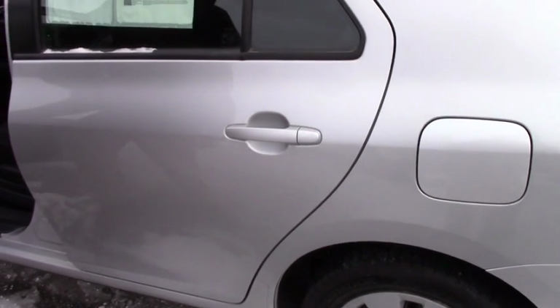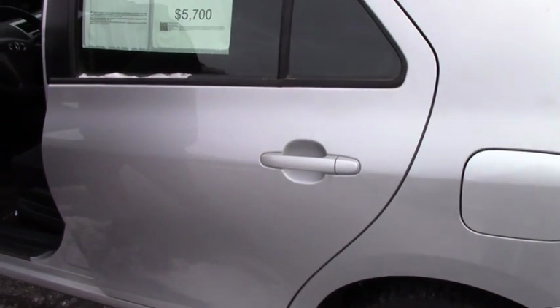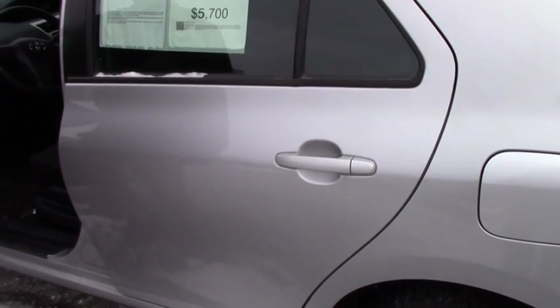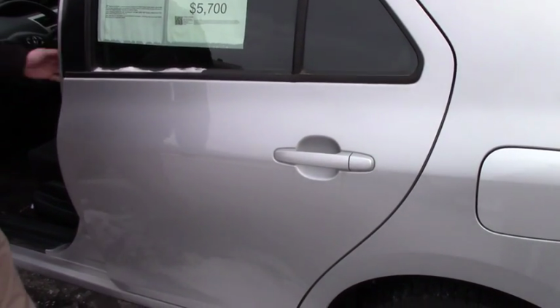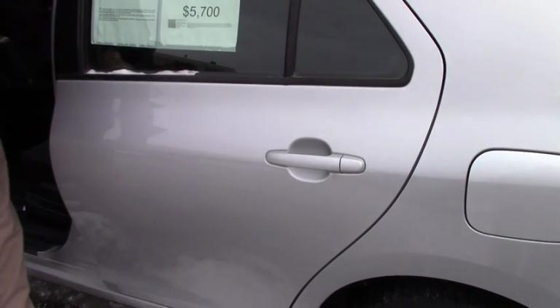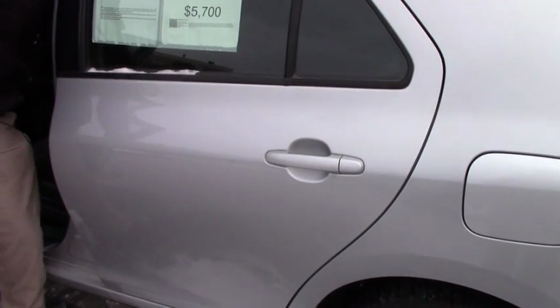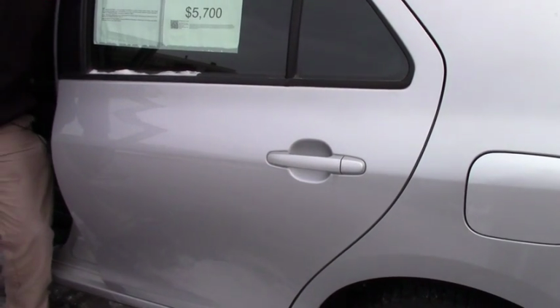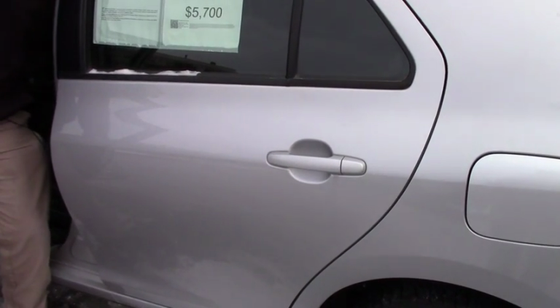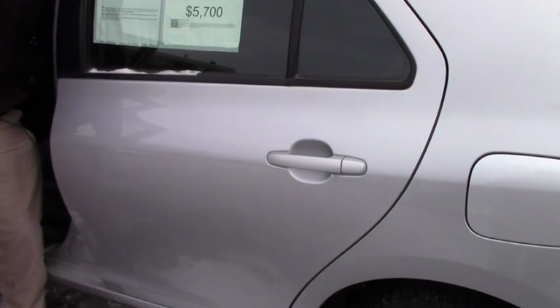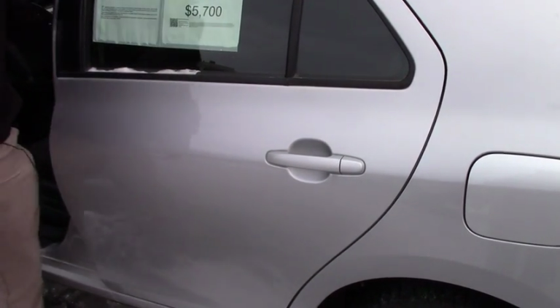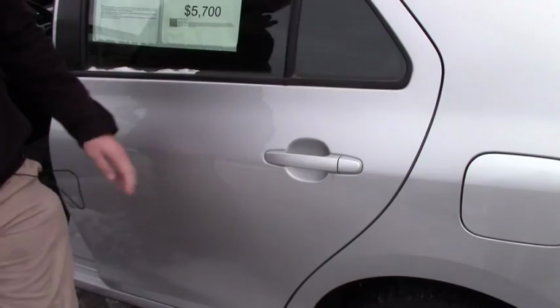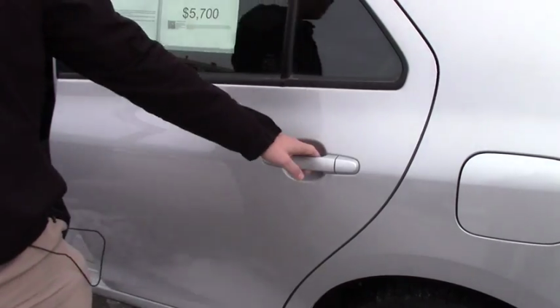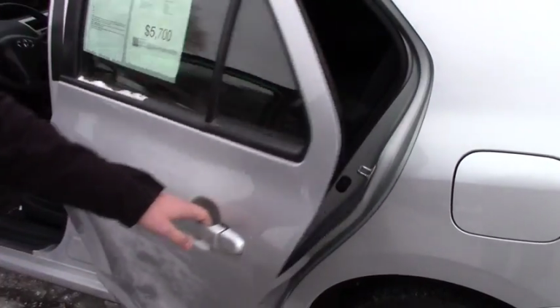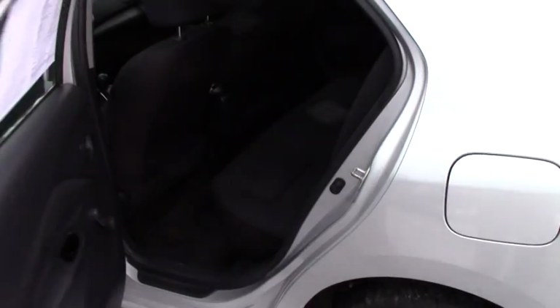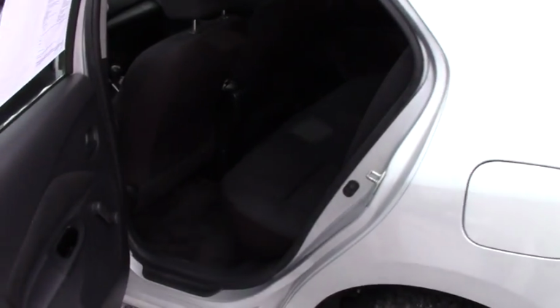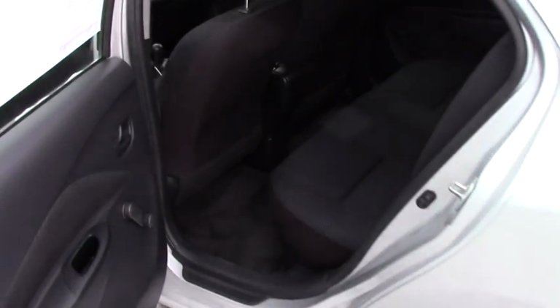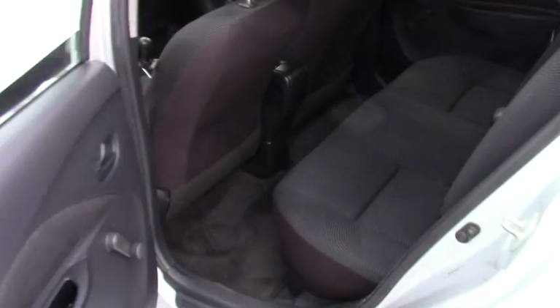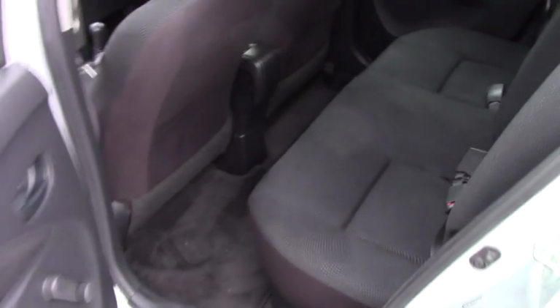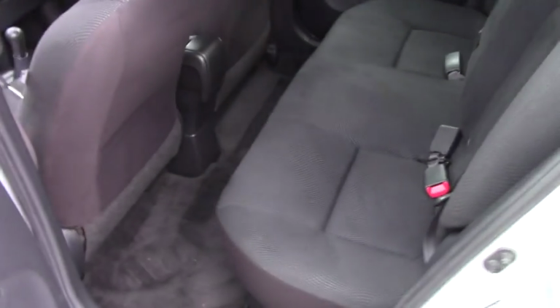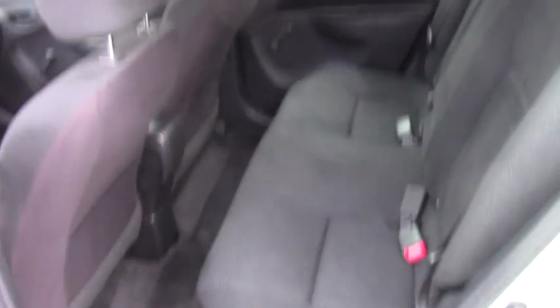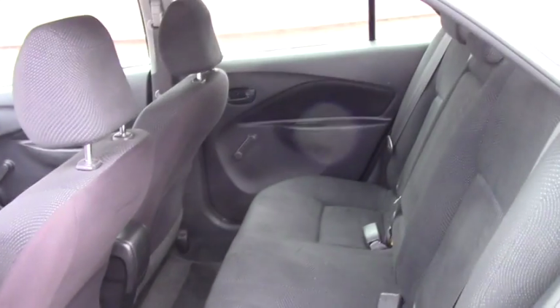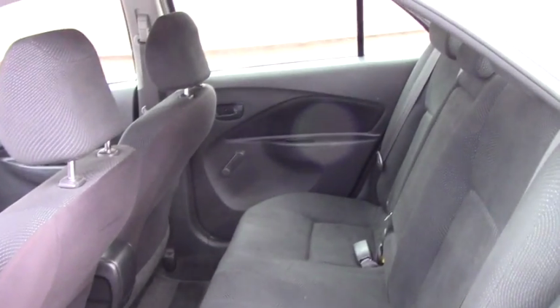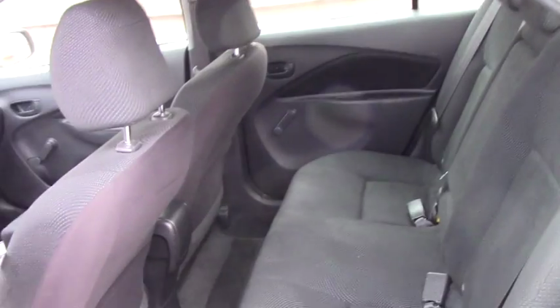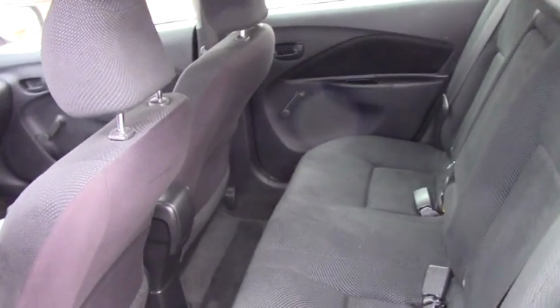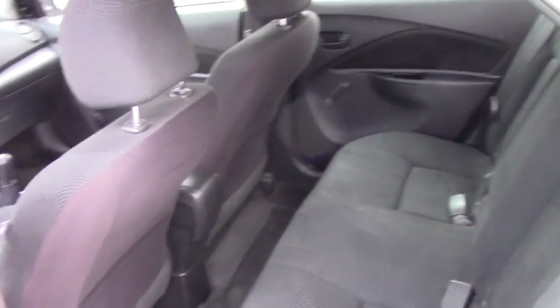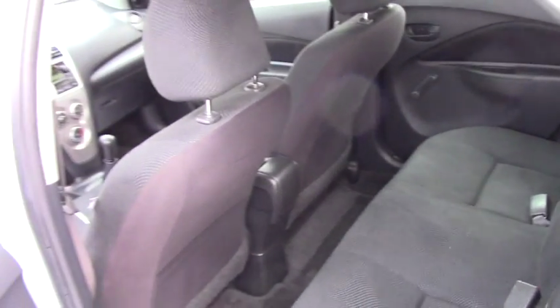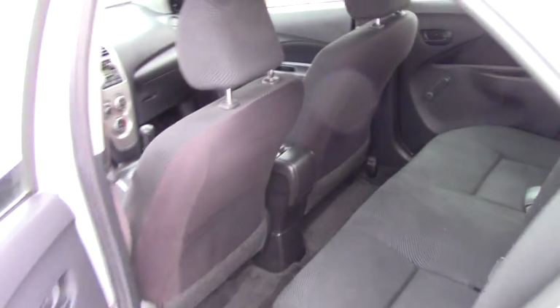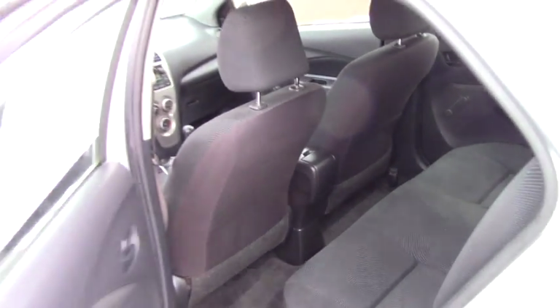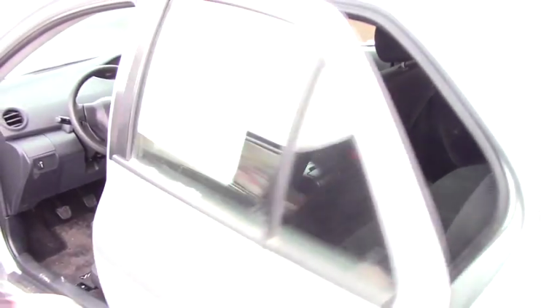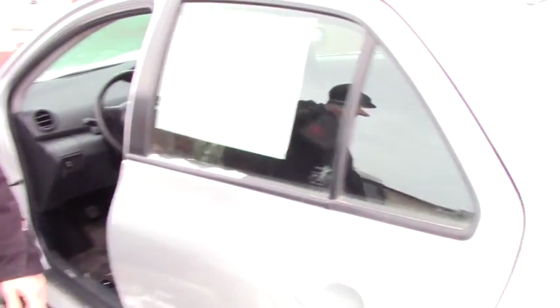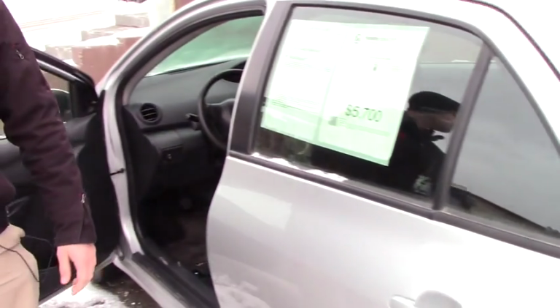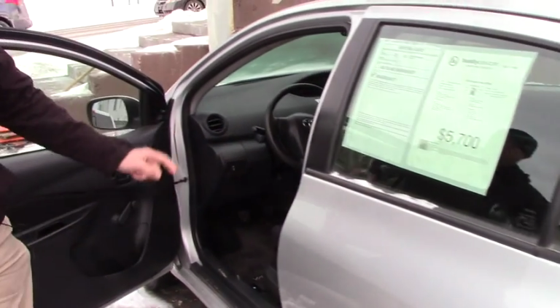Let me unlock it here for you. It's all manual, pretty base. As you see, you got a lot of room still for being a small compact vehicle. With the Toyota, you do also have the bucket seating.